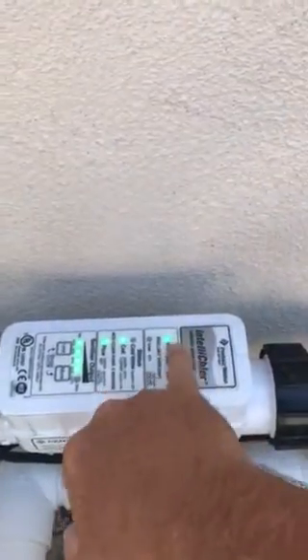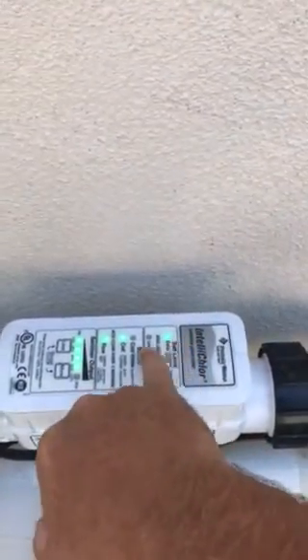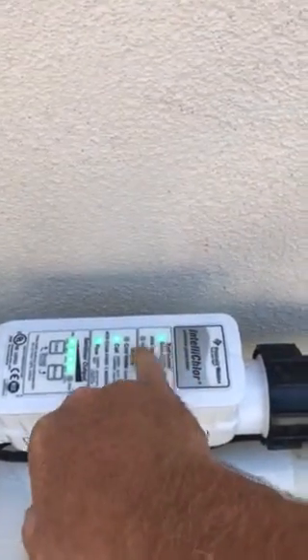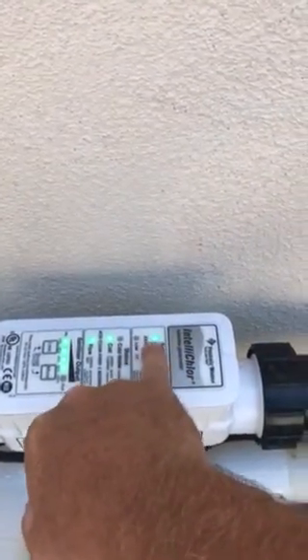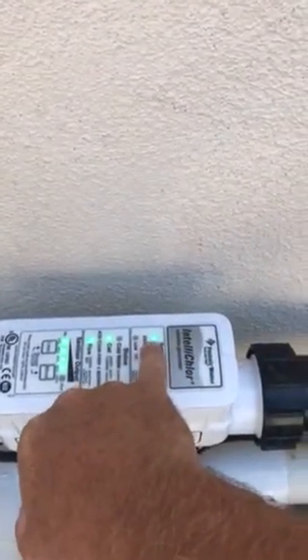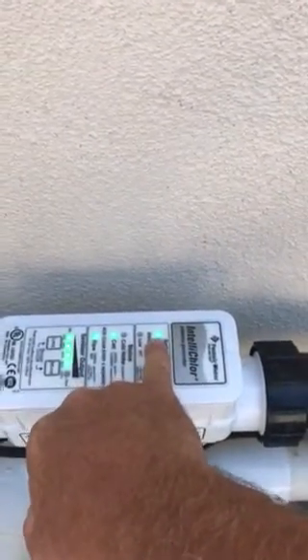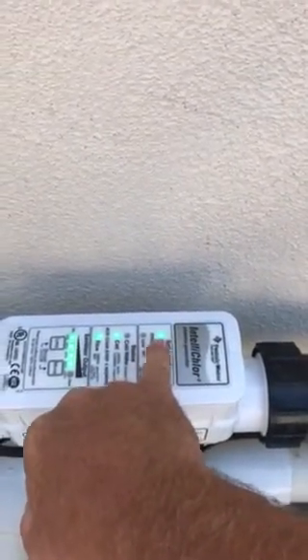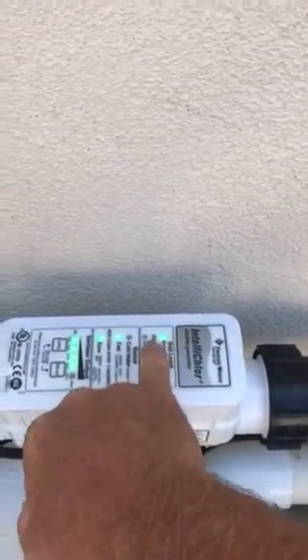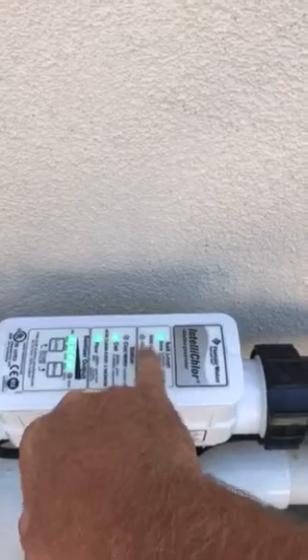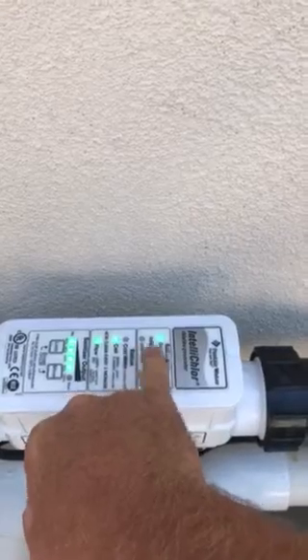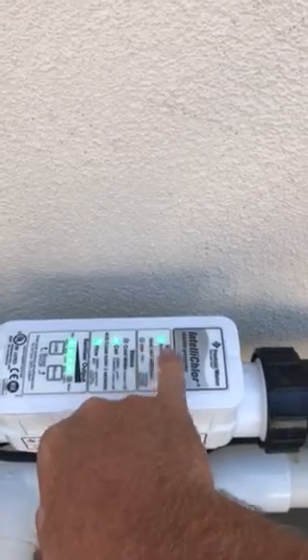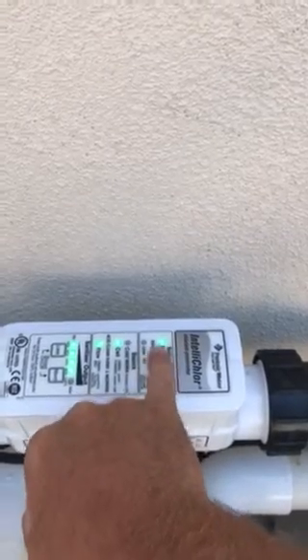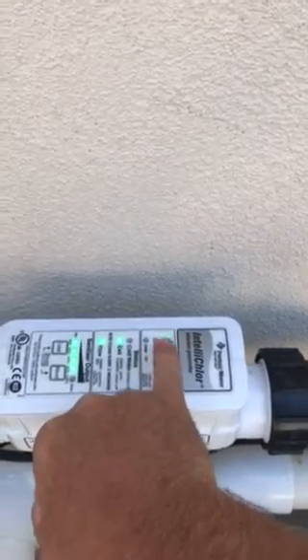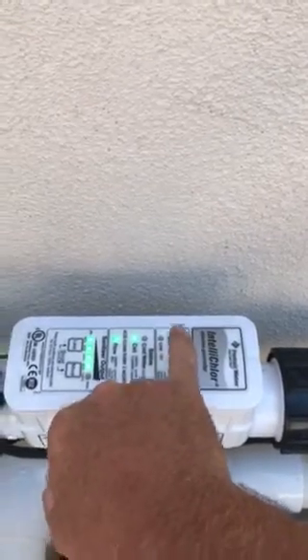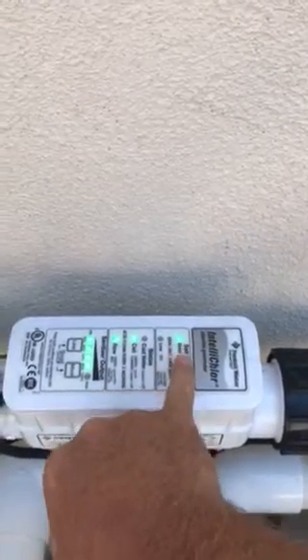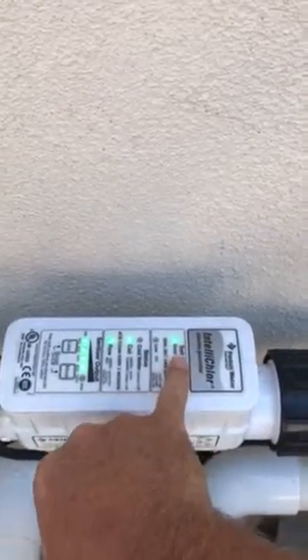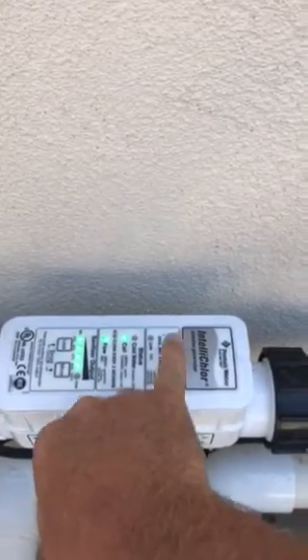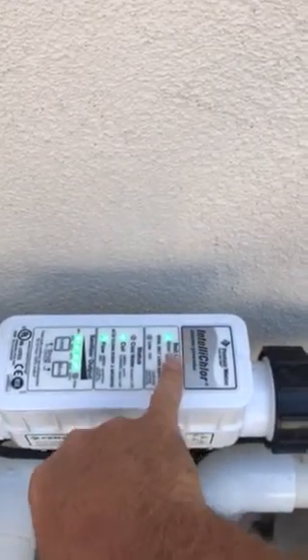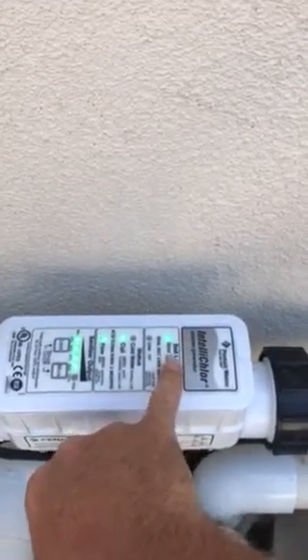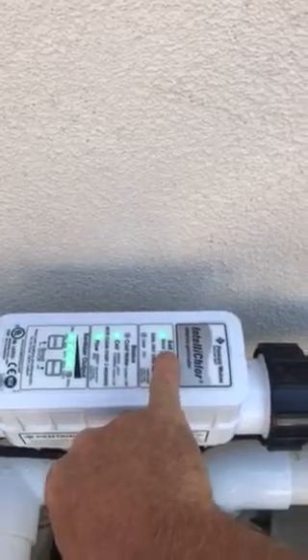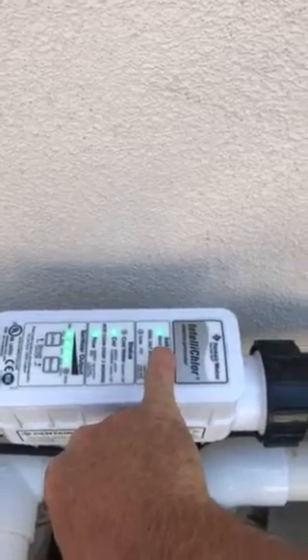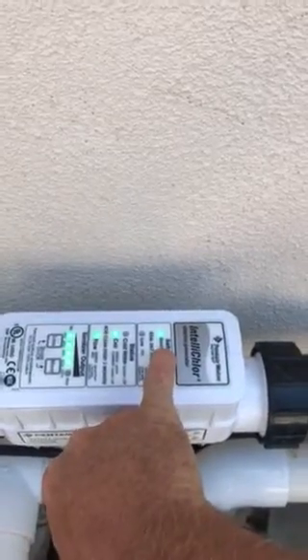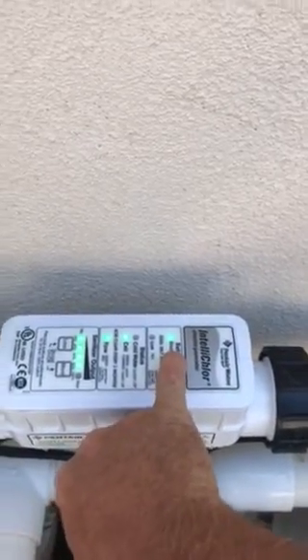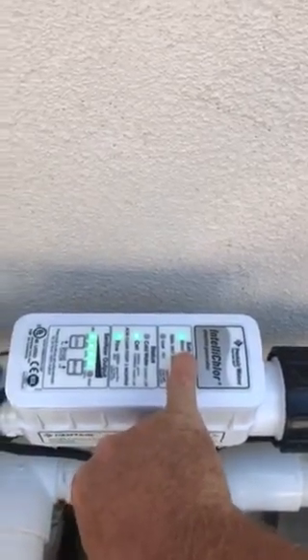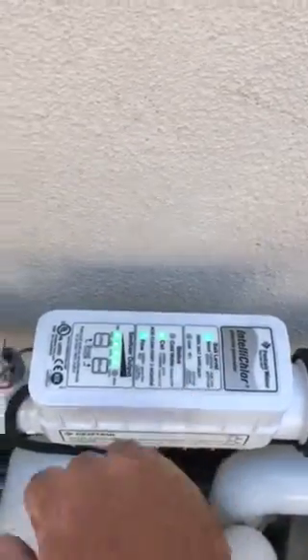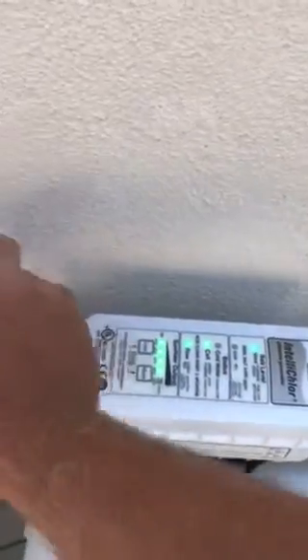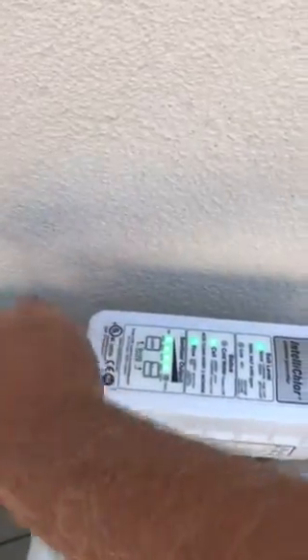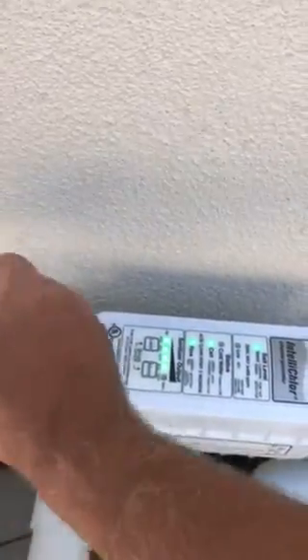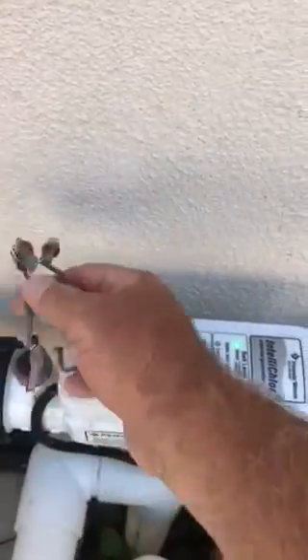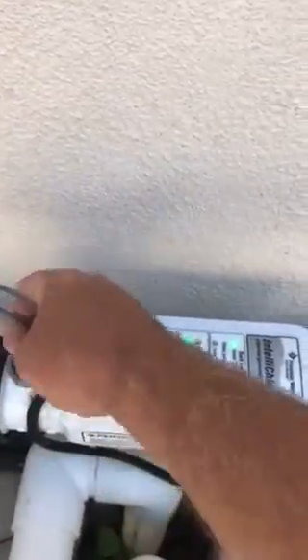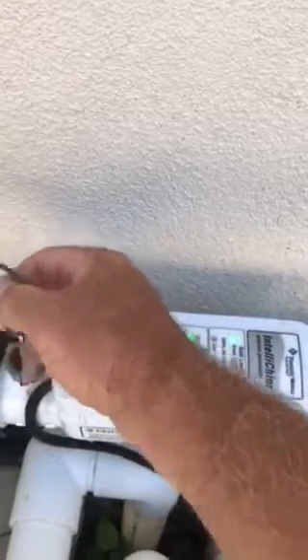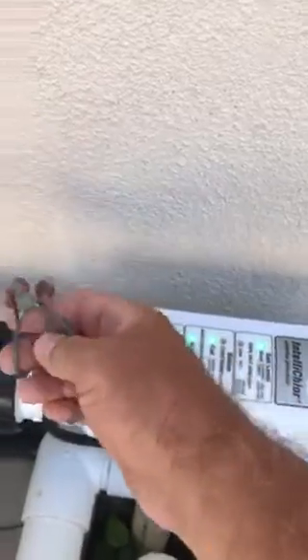That's what happens when the unit first fires up going through its system check. Once it completed that, it went to the cell level and it was good. So with those jumpers I took the flow switch out of the loop and confirmed the unit itself is functioning correctly.